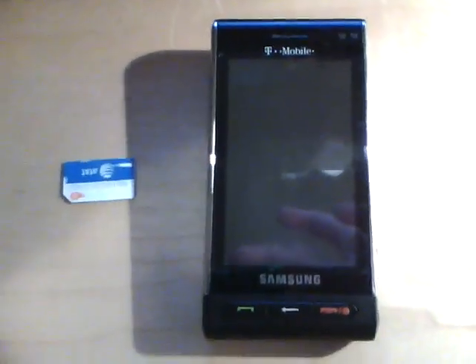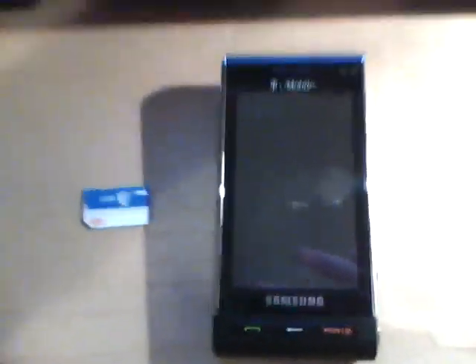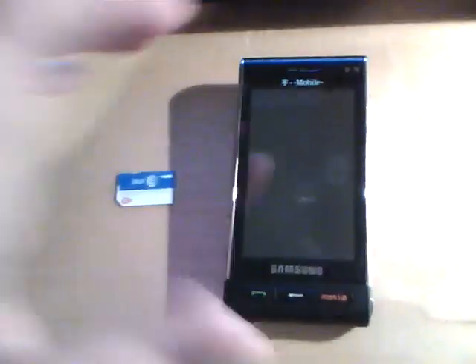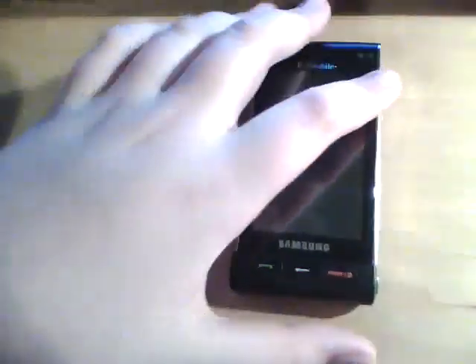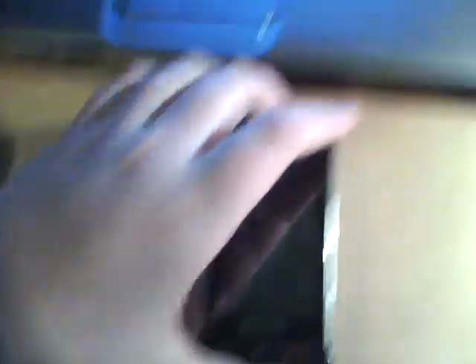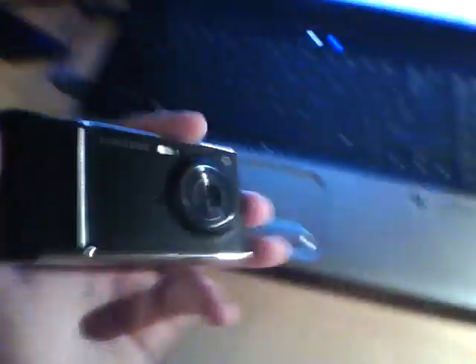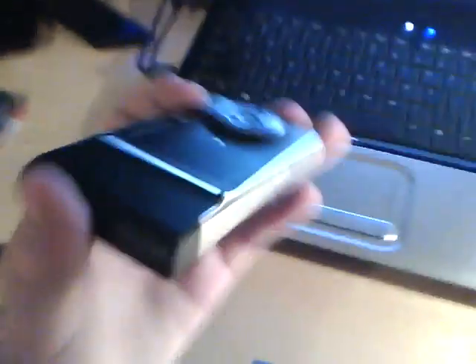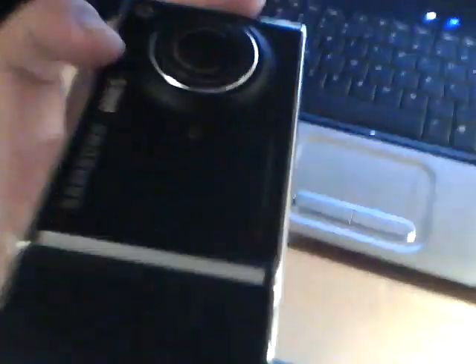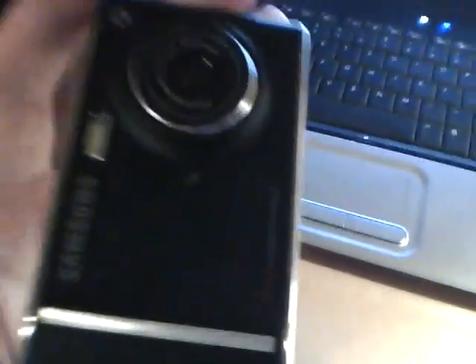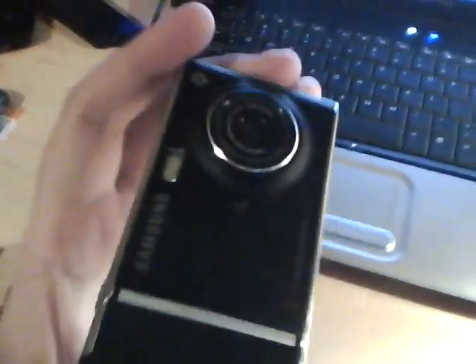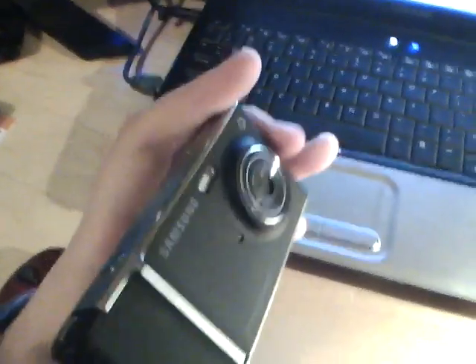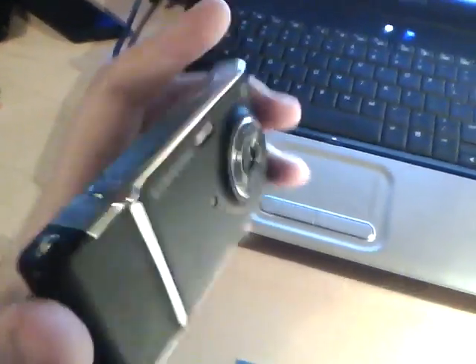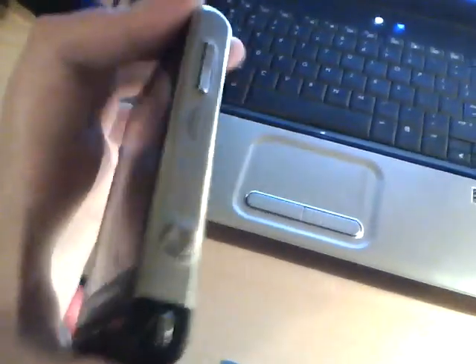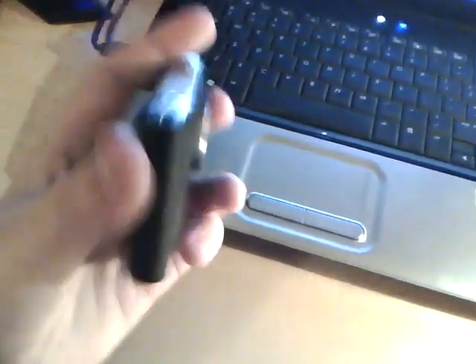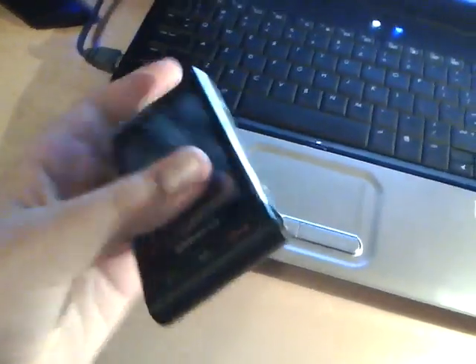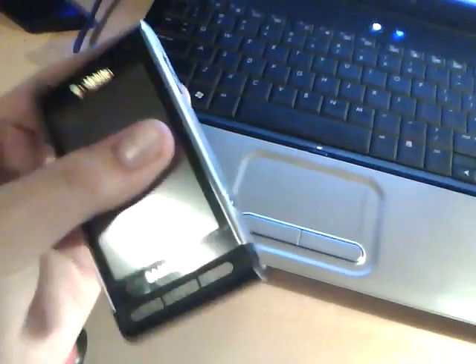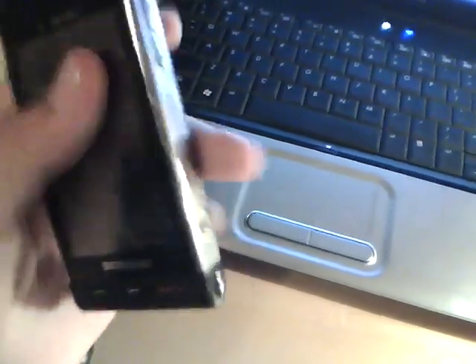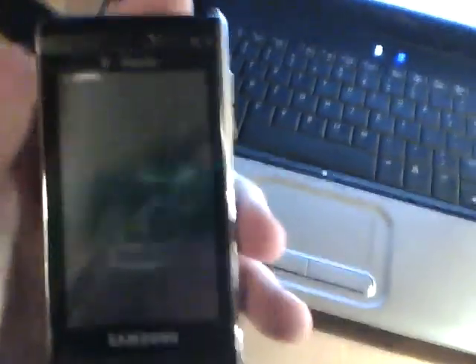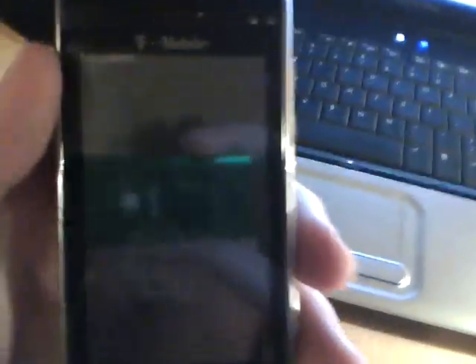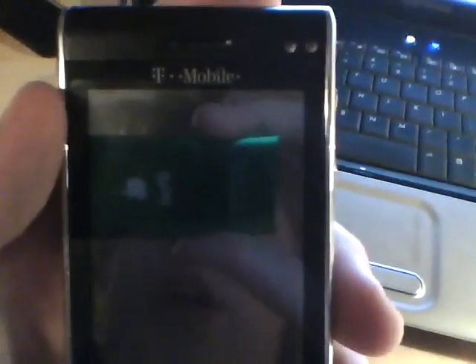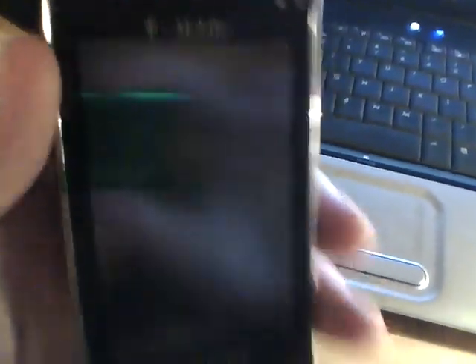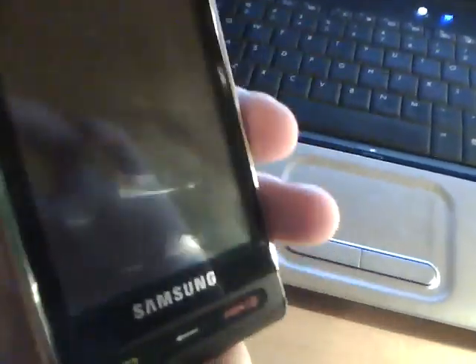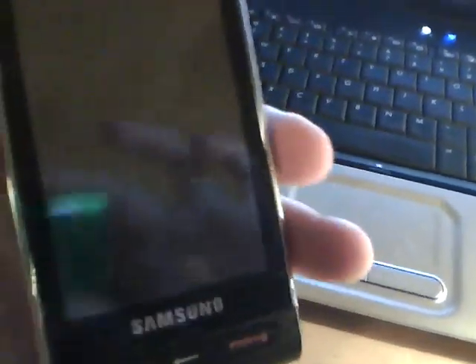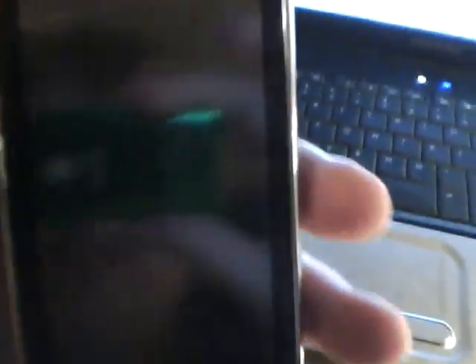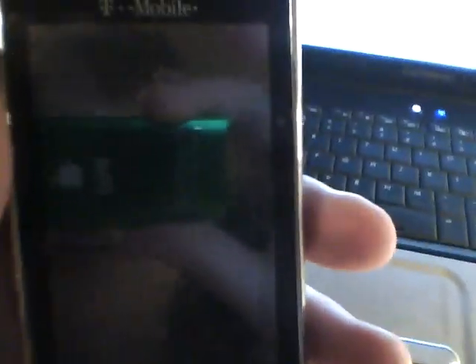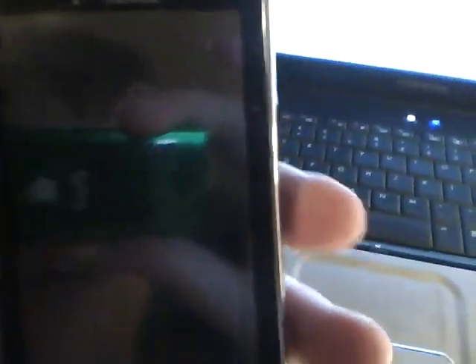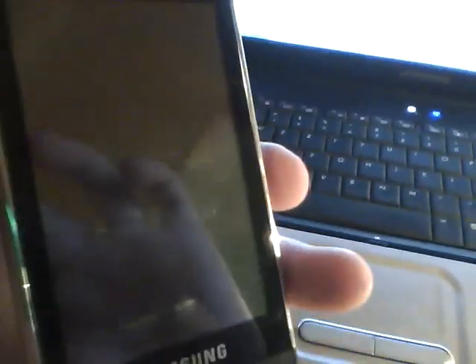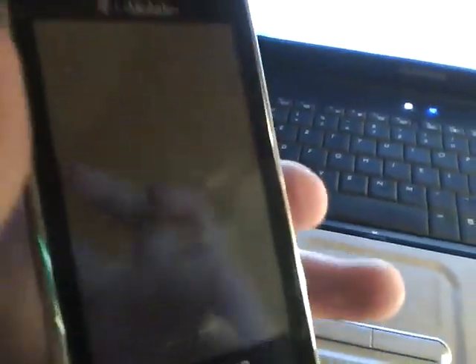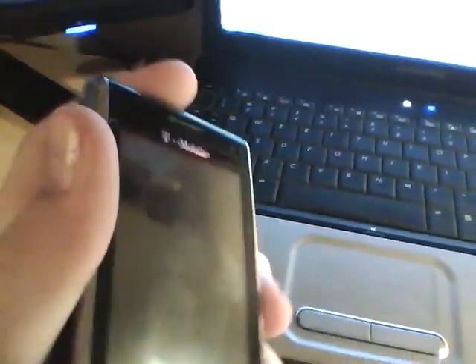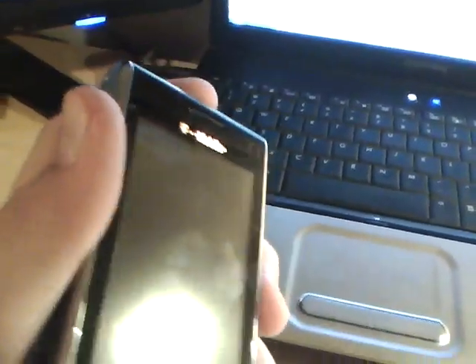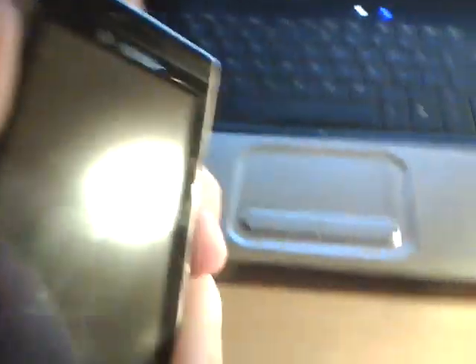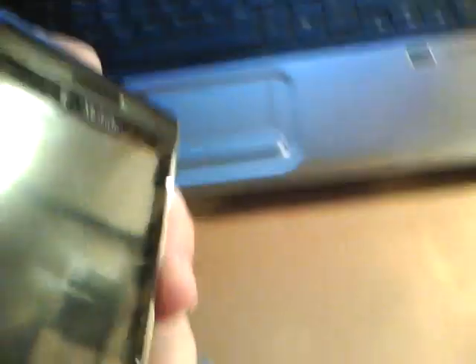Hey YouTube, what's up? I am going to be showing you how to unlock the Samsung Memoir using Unlock Cell Pro's service.